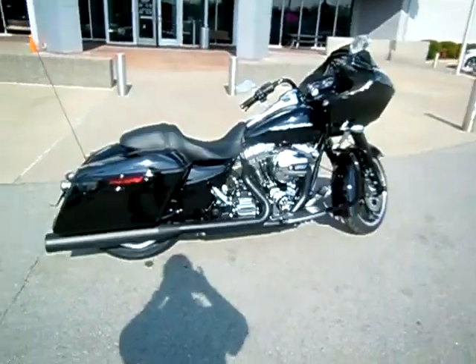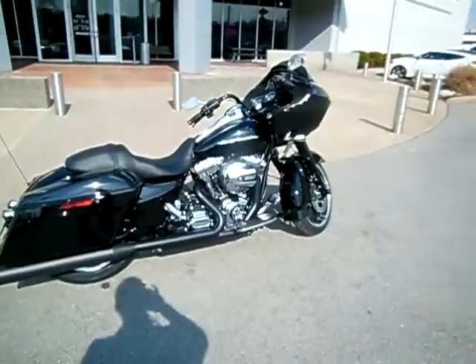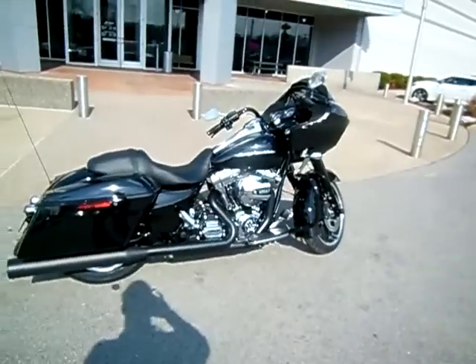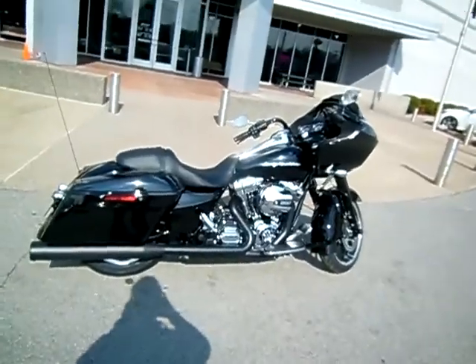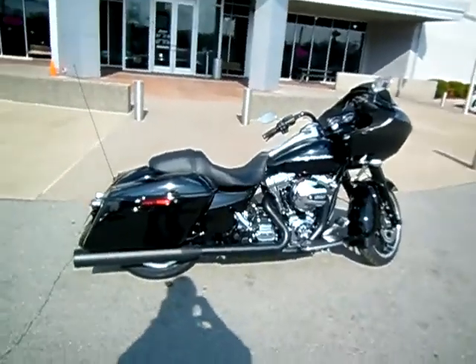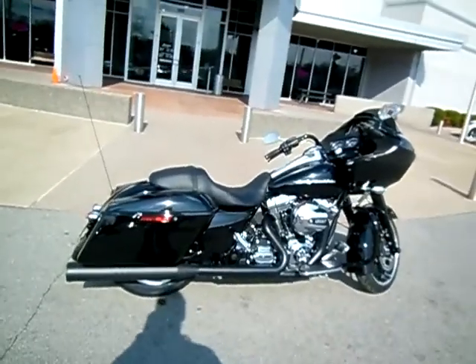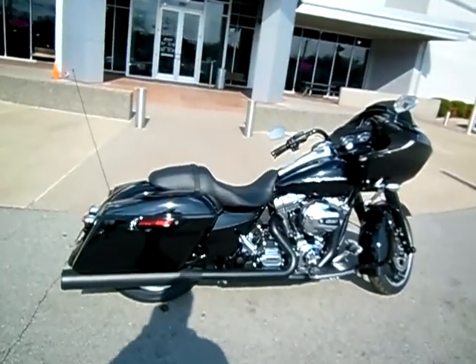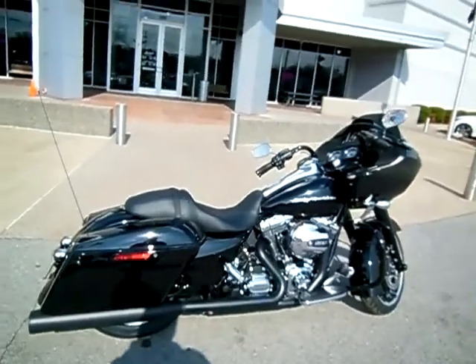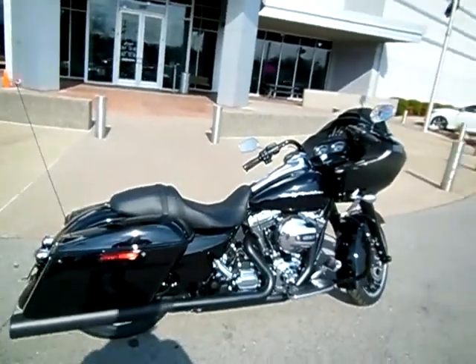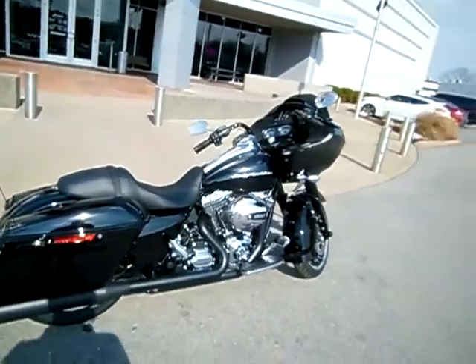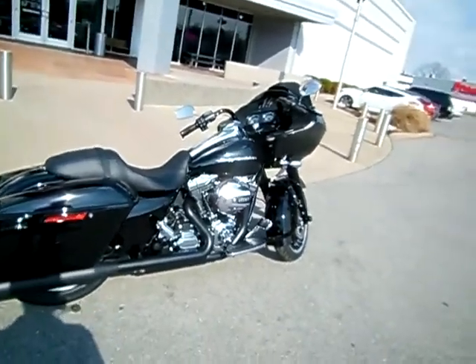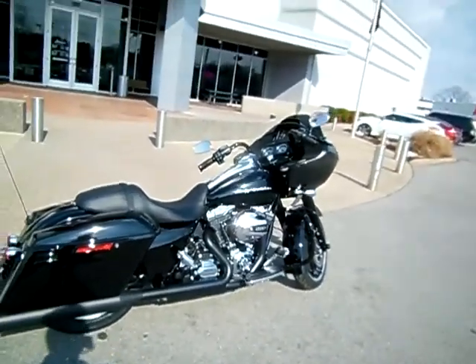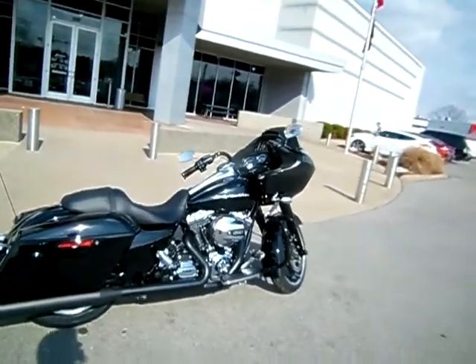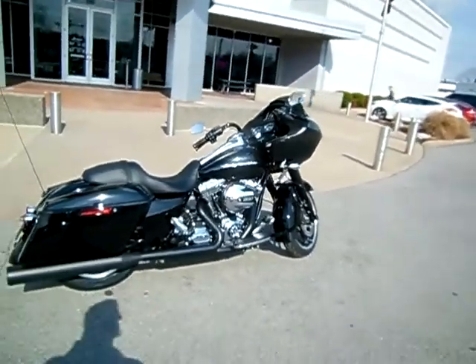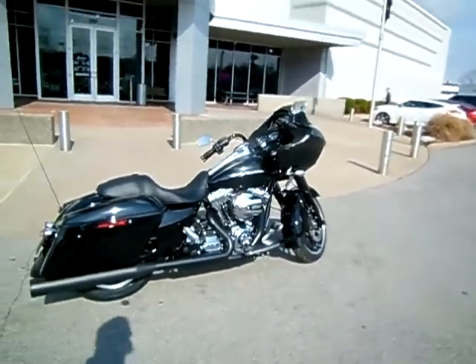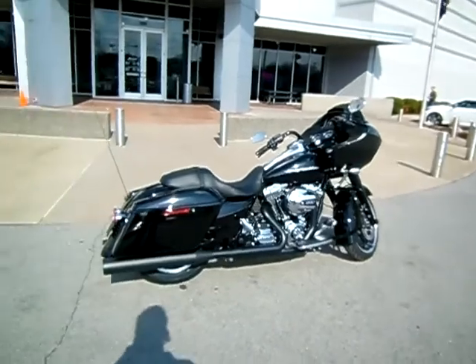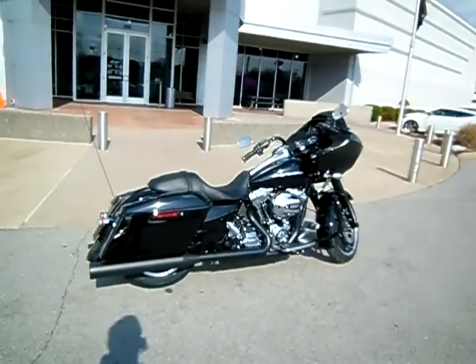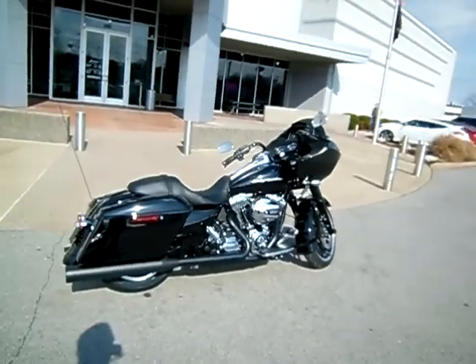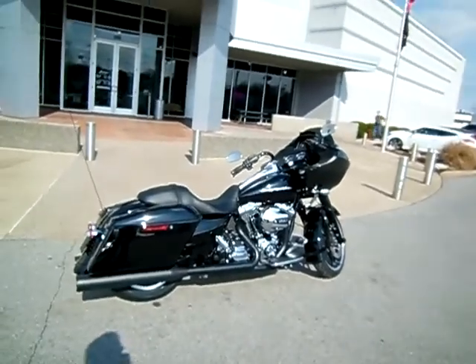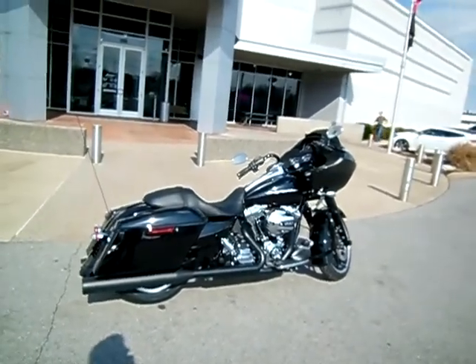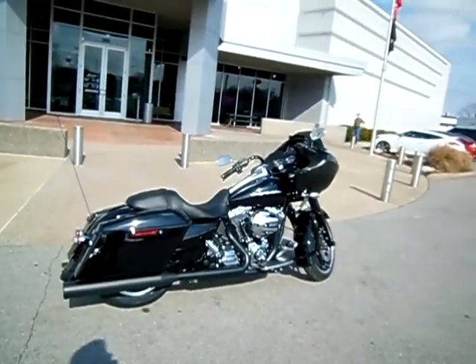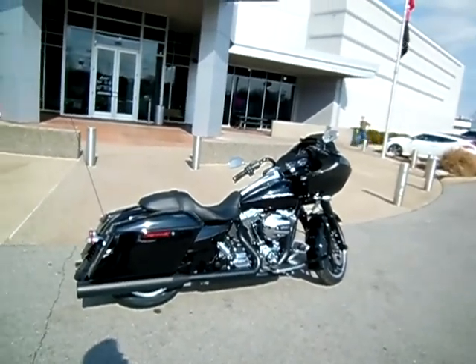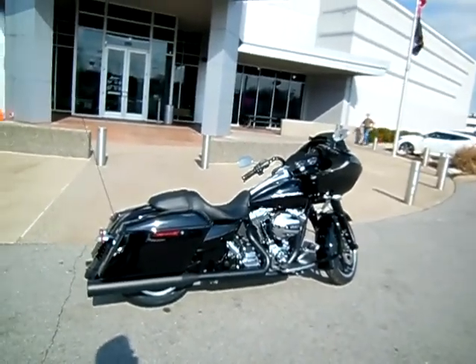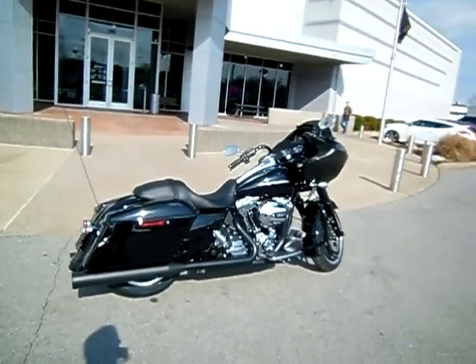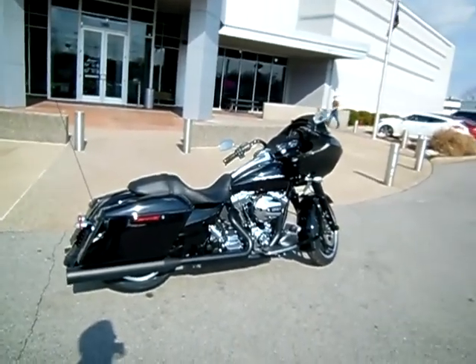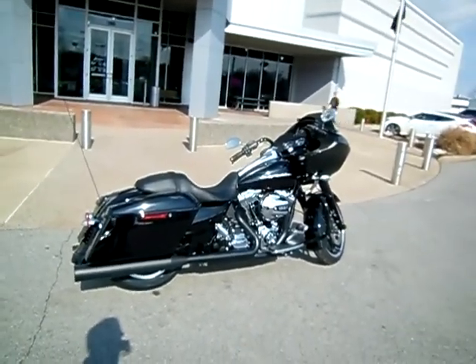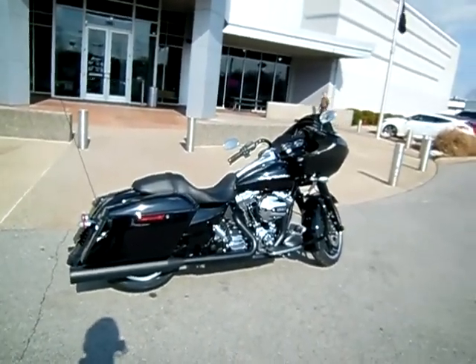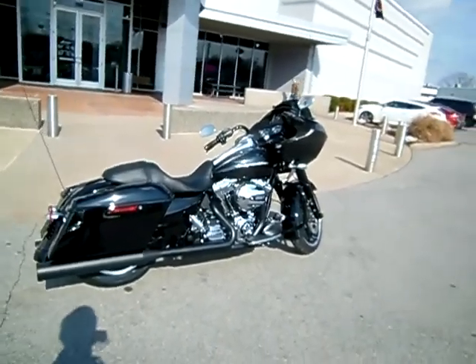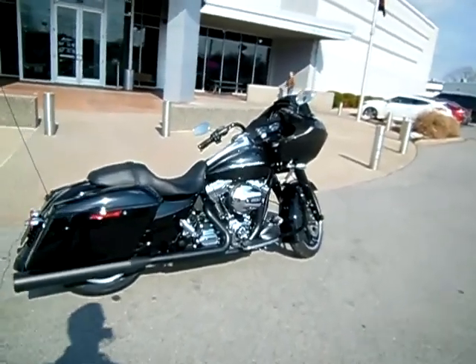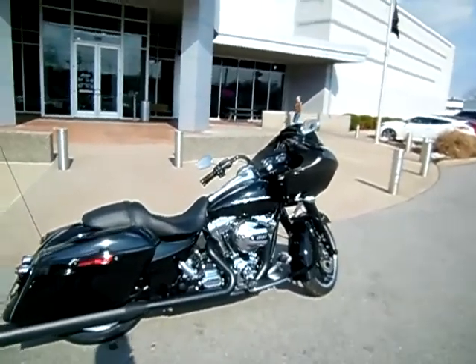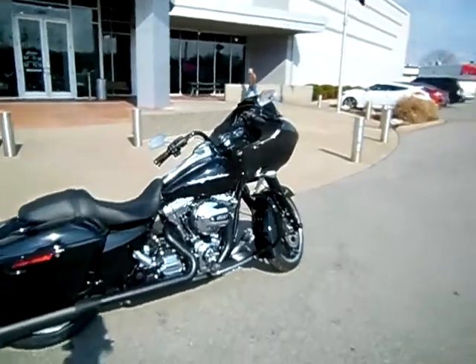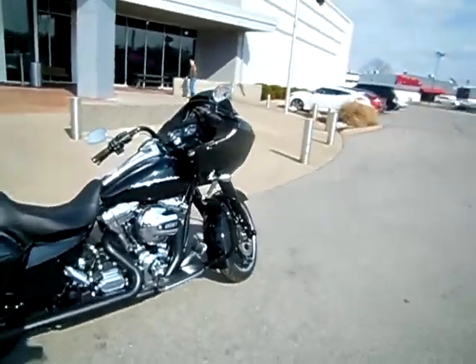Hey everyone, this is Greg, your internet sales guy down at the Murfreesboro location at Bumpus' Fine Family Dealerships. What we have here is a 2015 Vivid Black Roguelide that we've added accessories to.